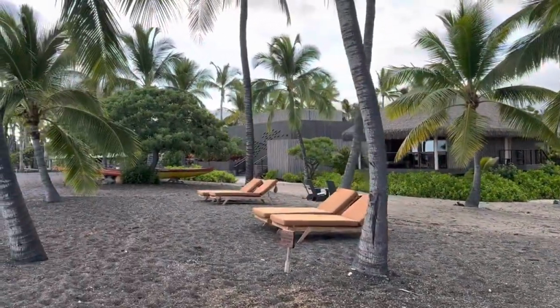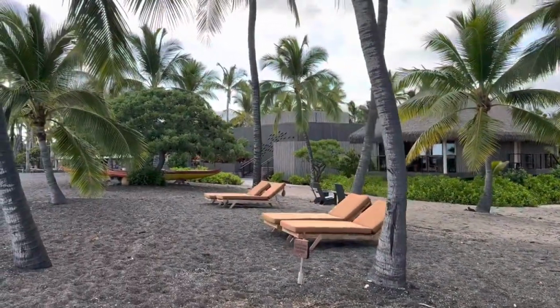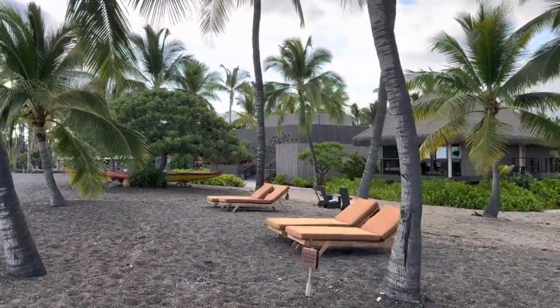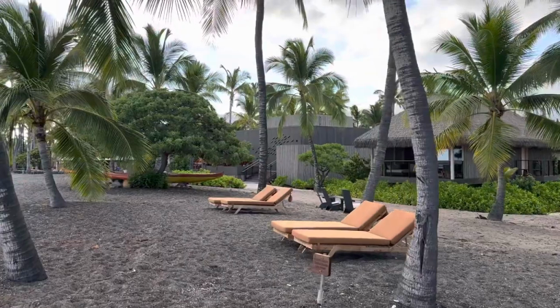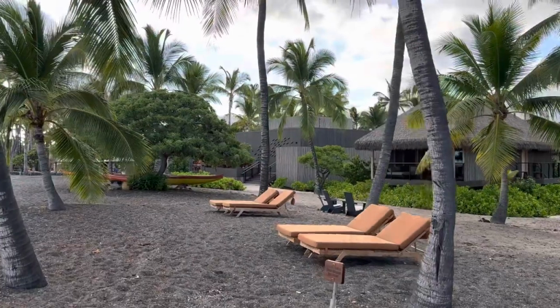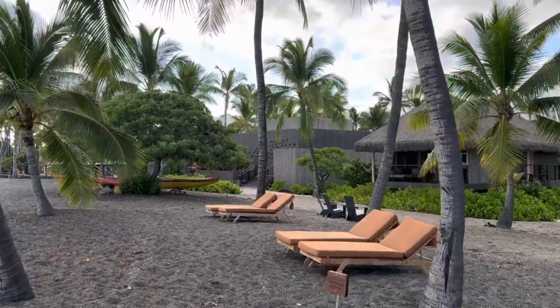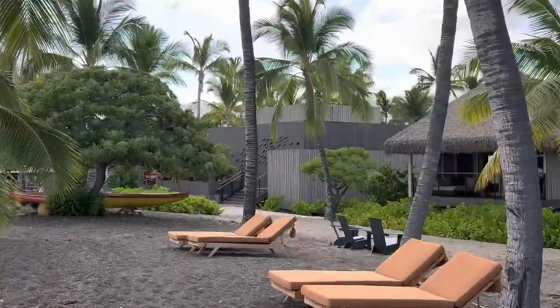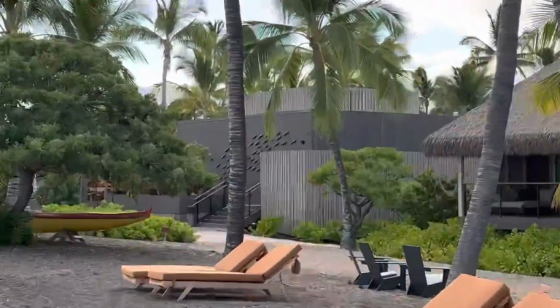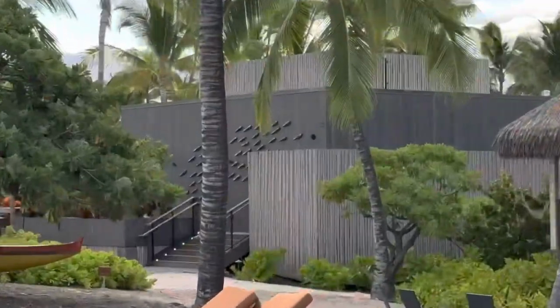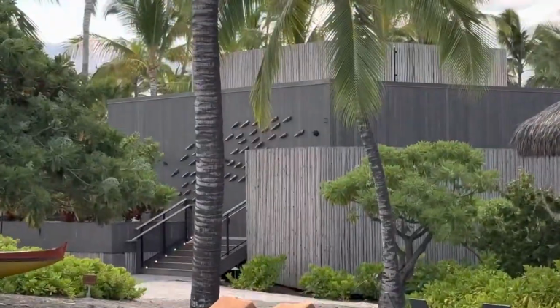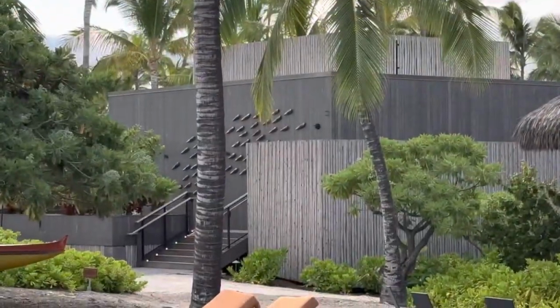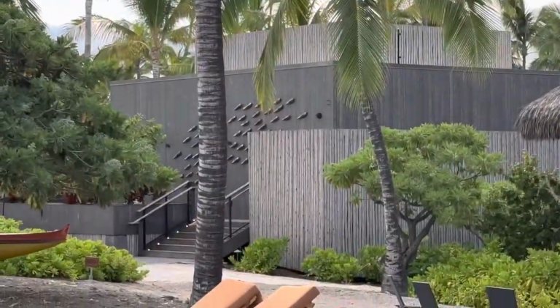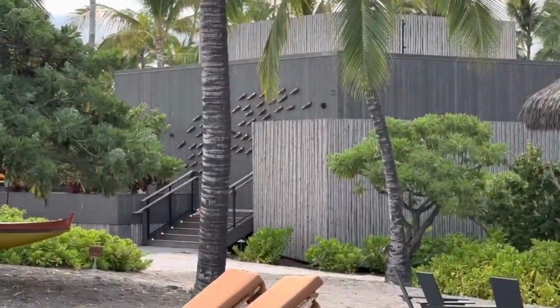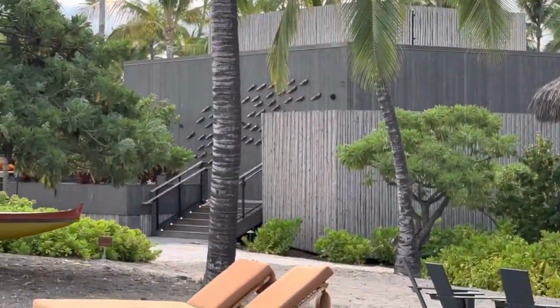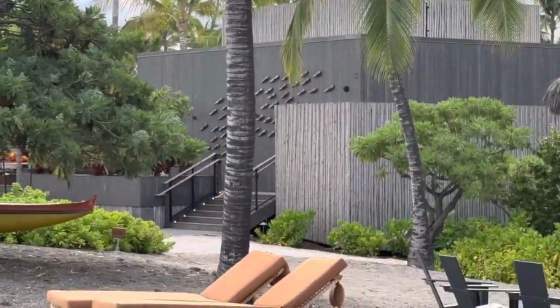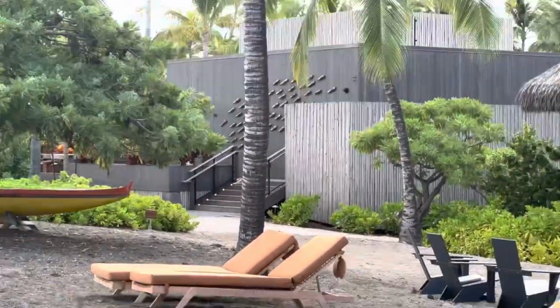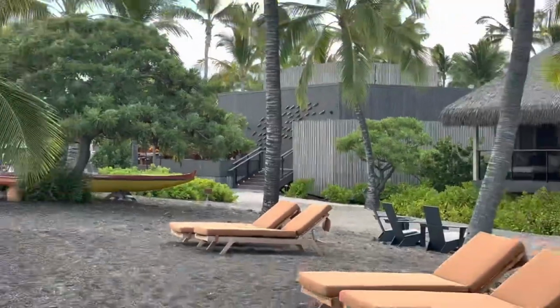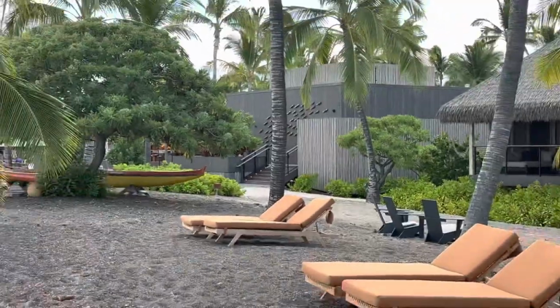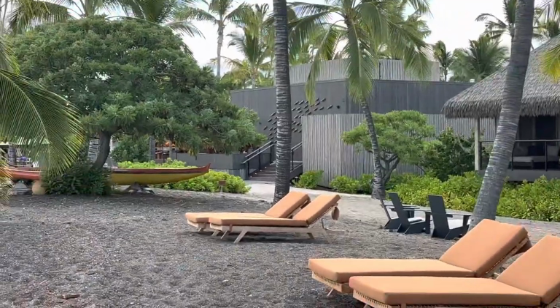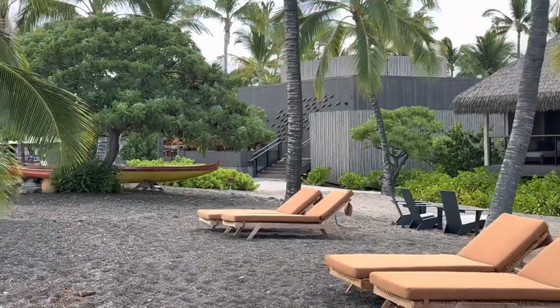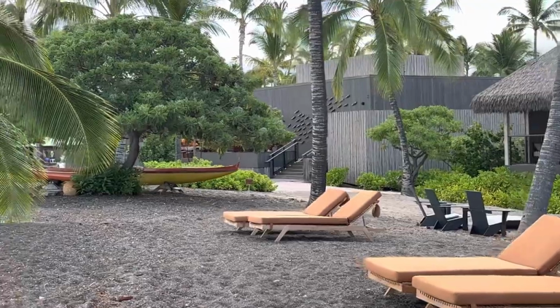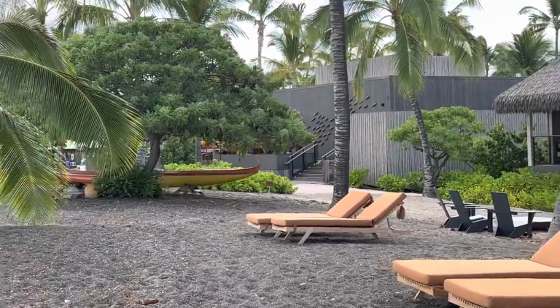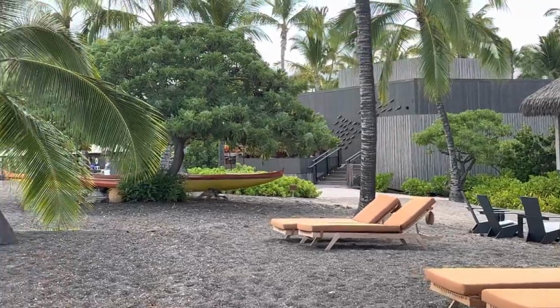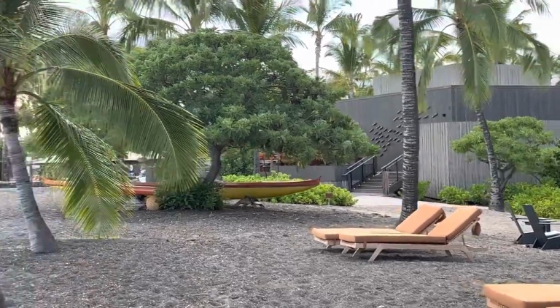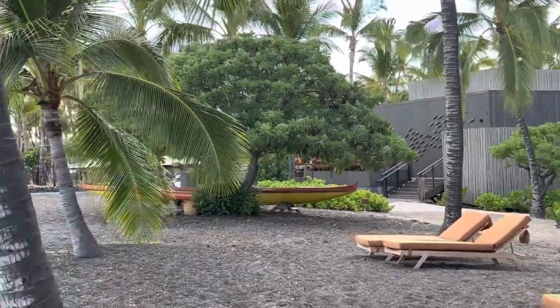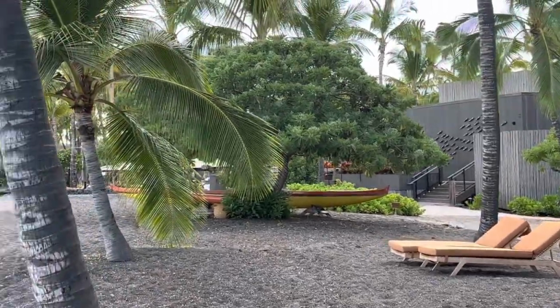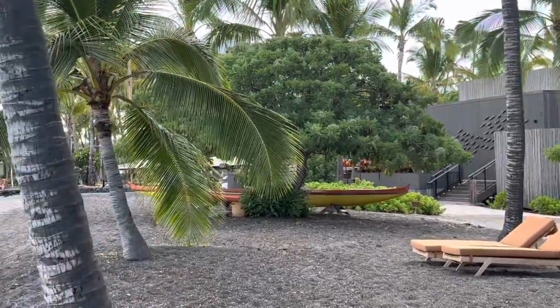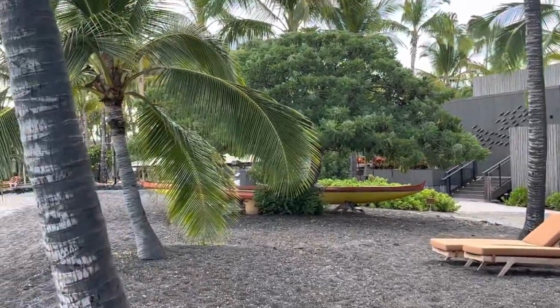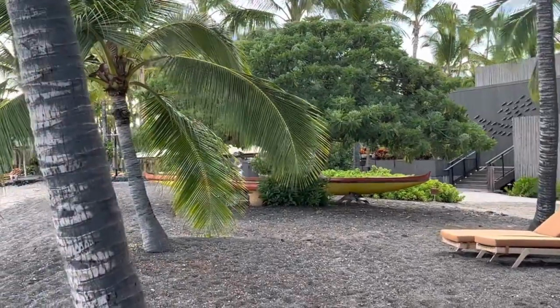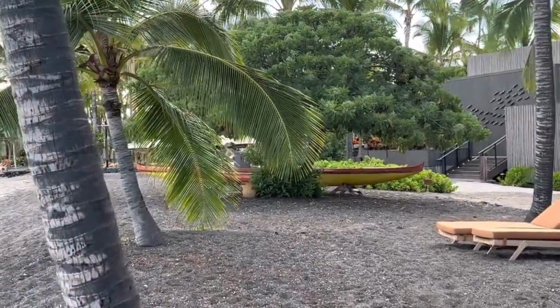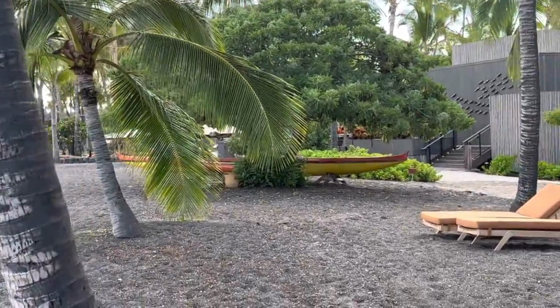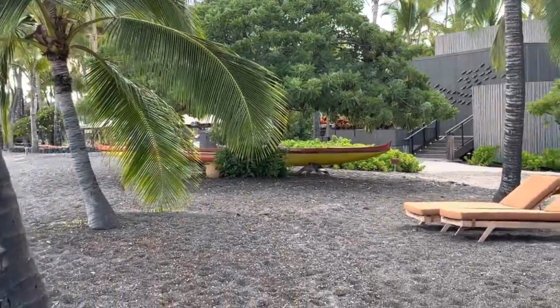I'm not sure what's in this building — I'm going to guess that it's a restaurant or spa. We'll have to find out on our guided tour that we'll be getting in early July.